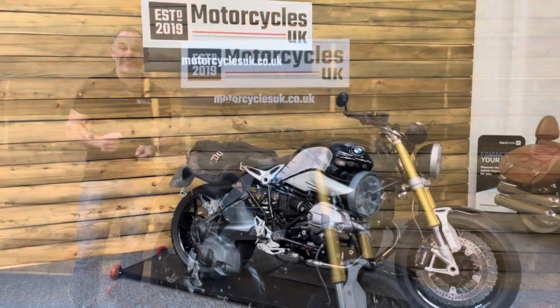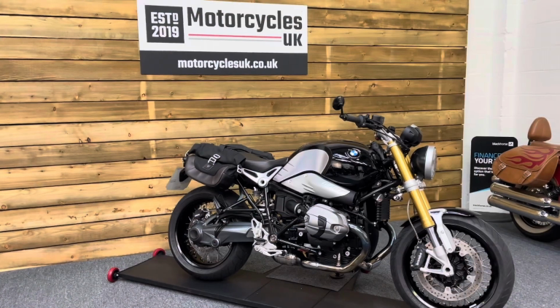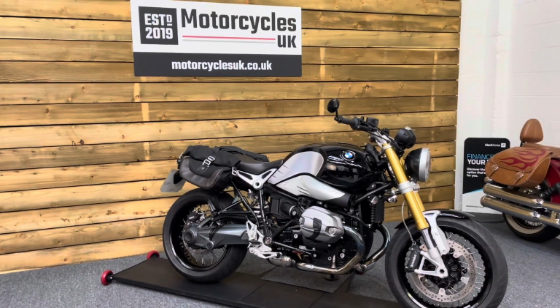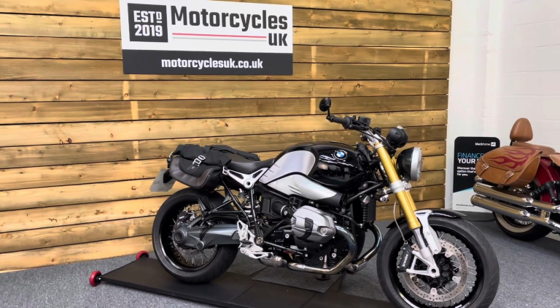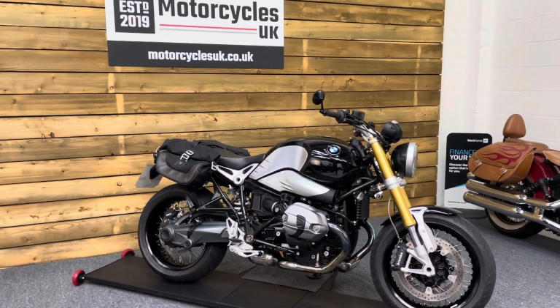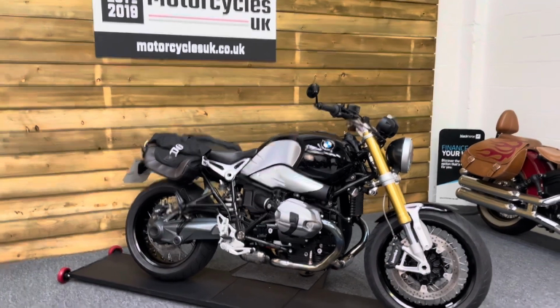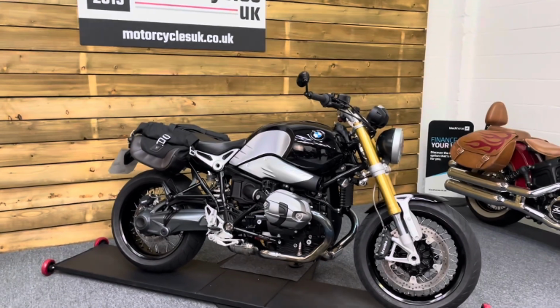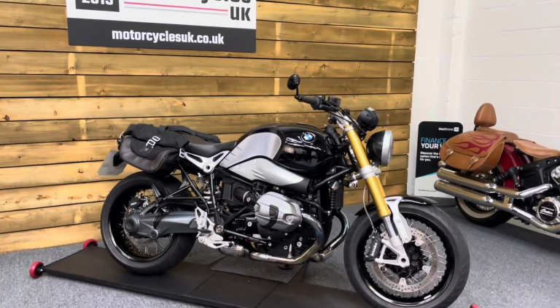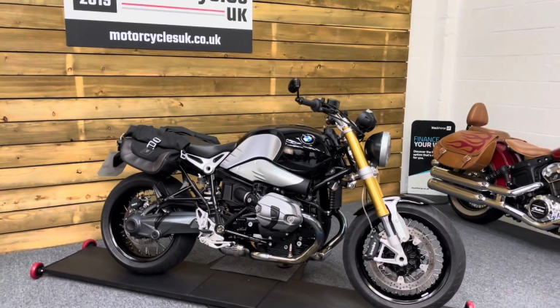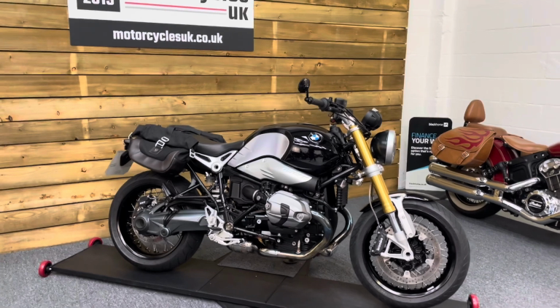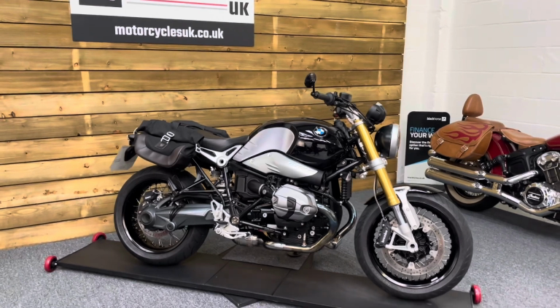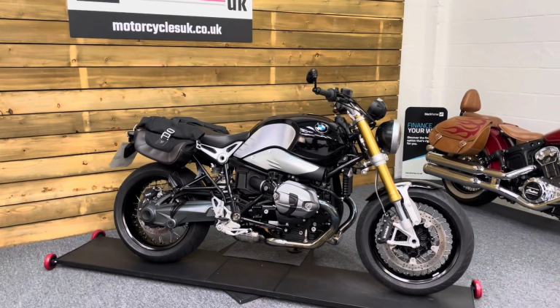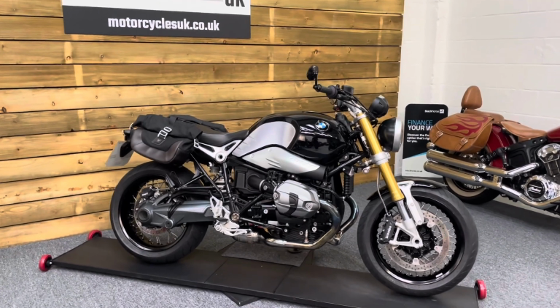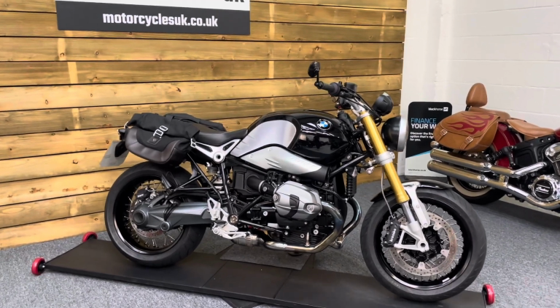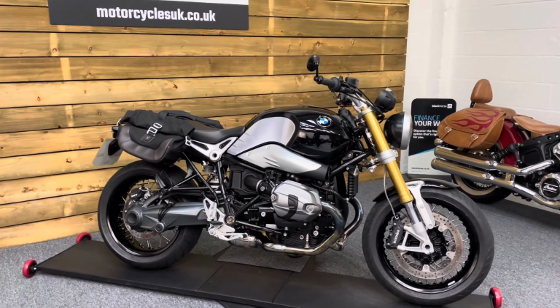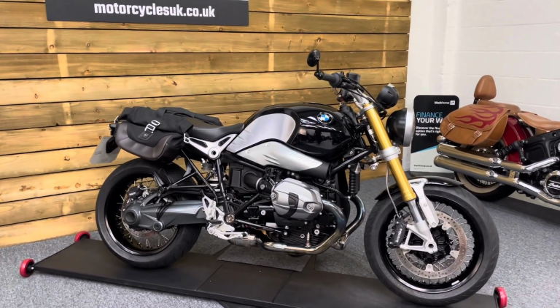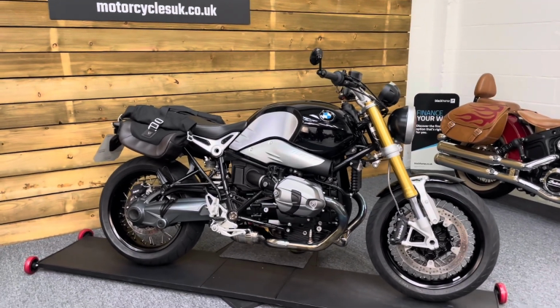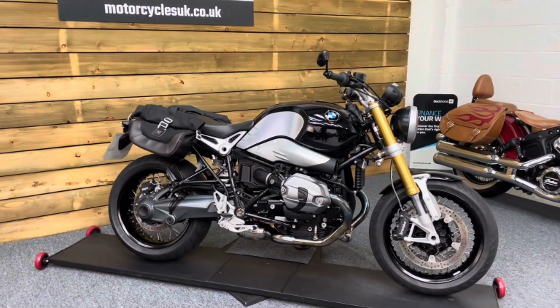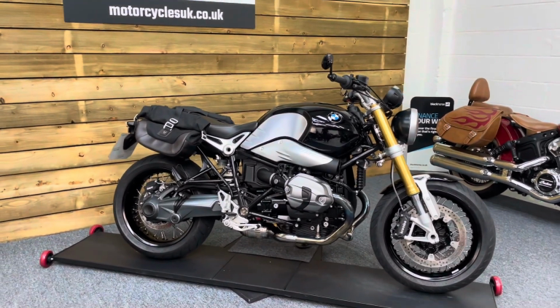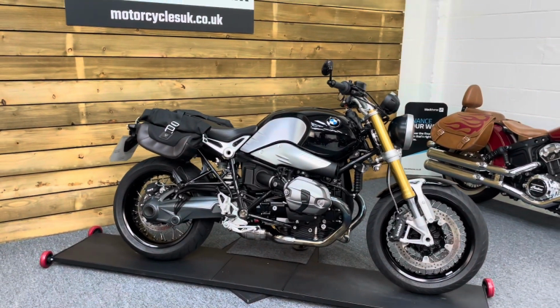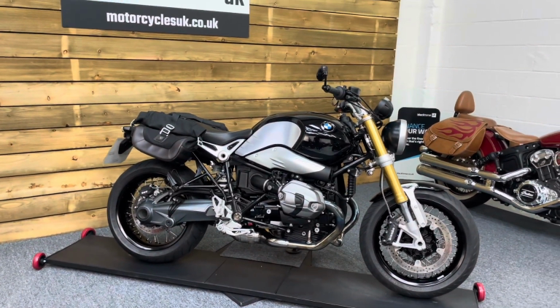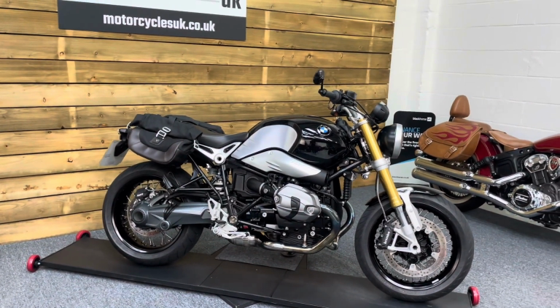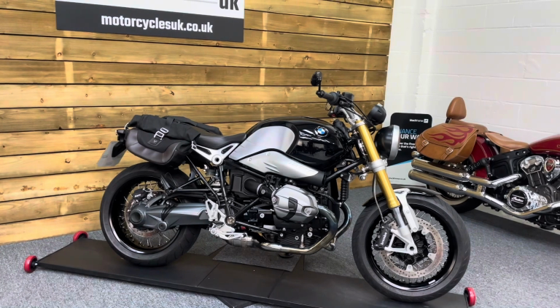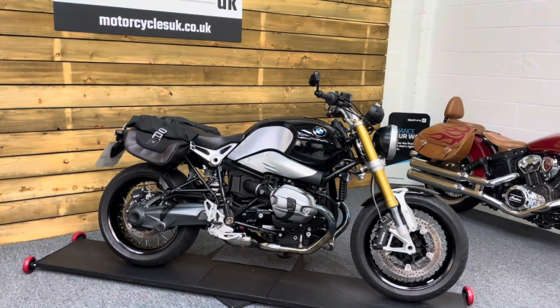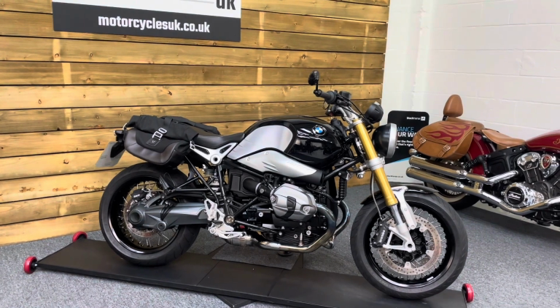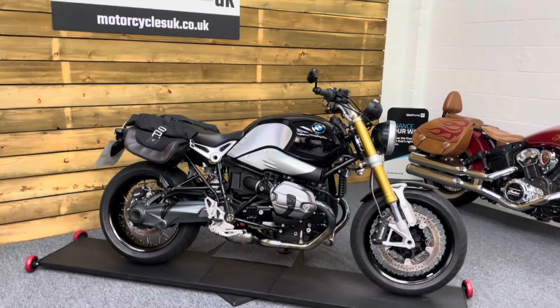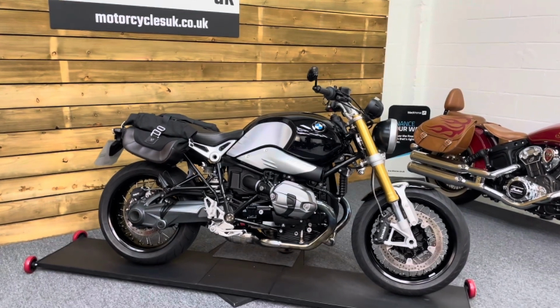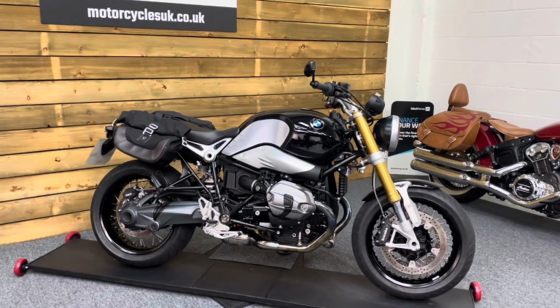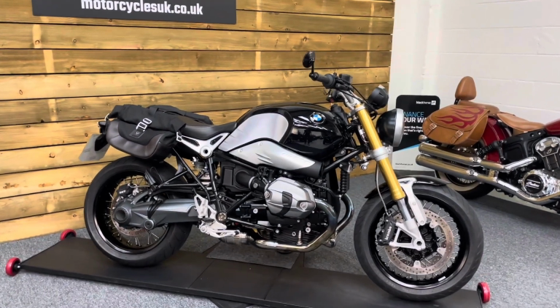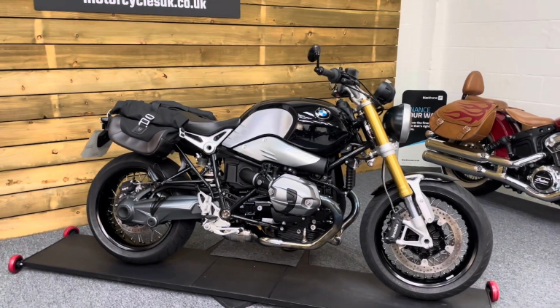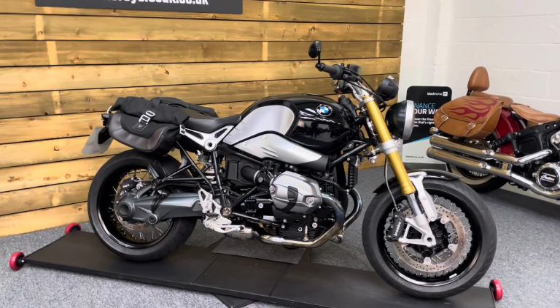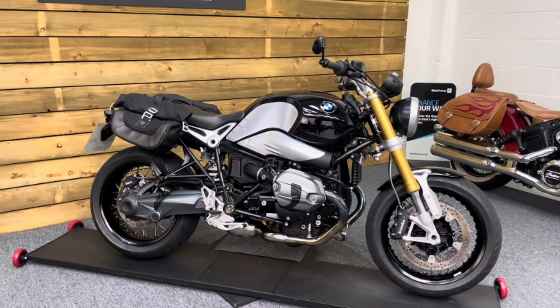Here we have a BMW R9T. This is a 2015 bike on a 15 plate with just 6,159 miles, two owners from new and a good service history, having been recently serviced at just over 5,000 miles.